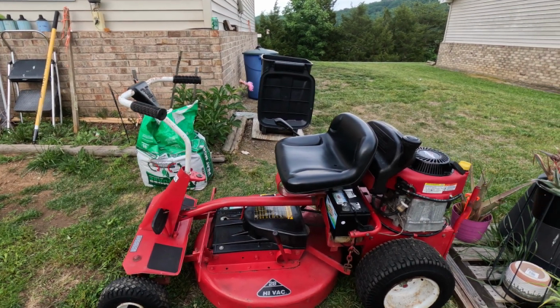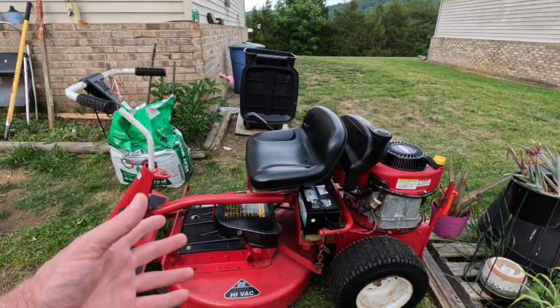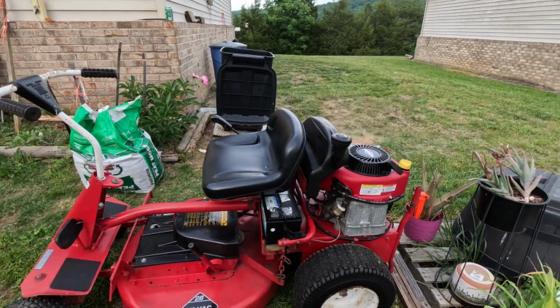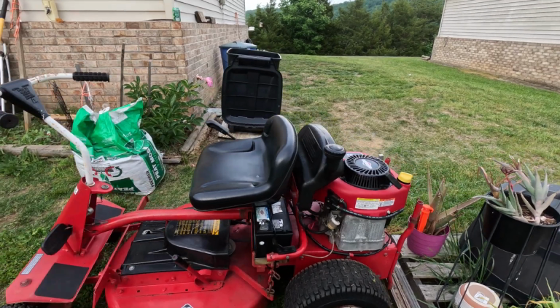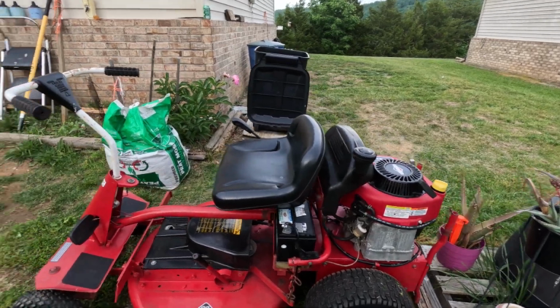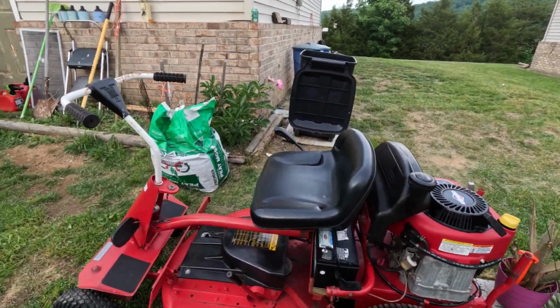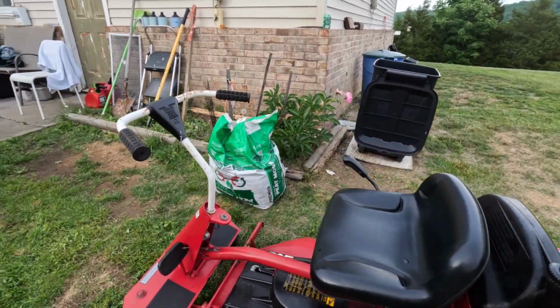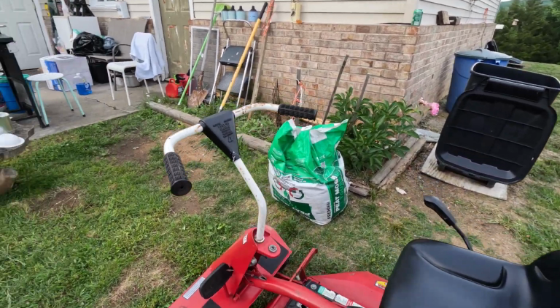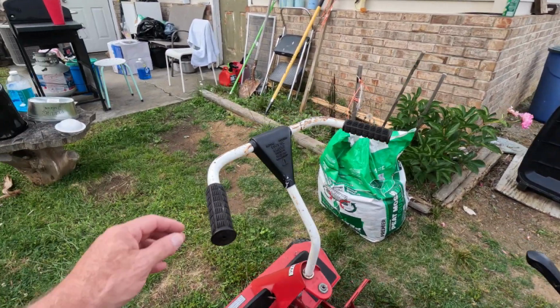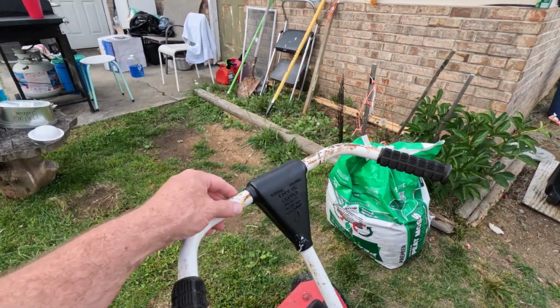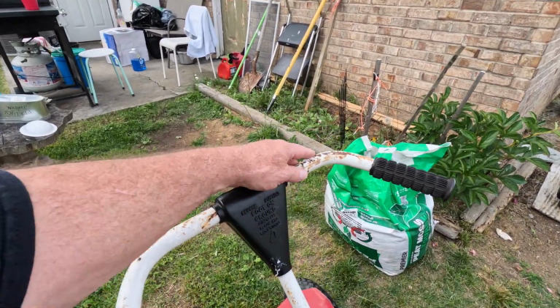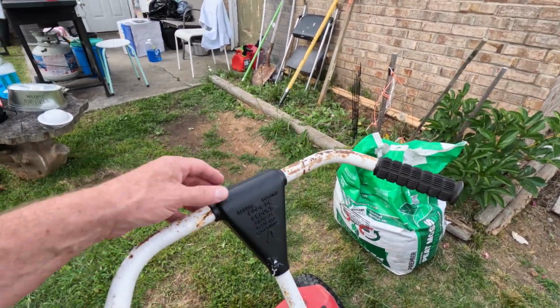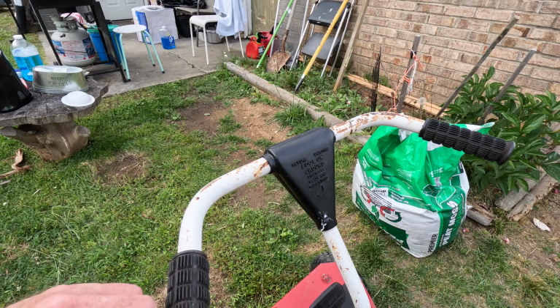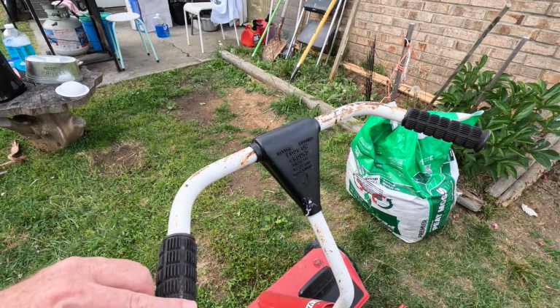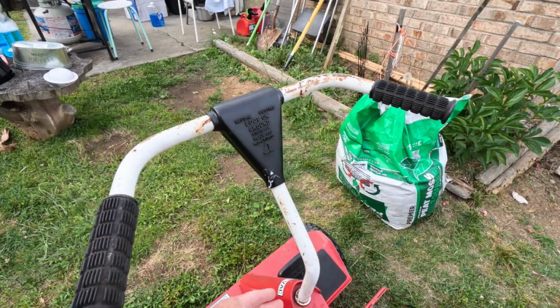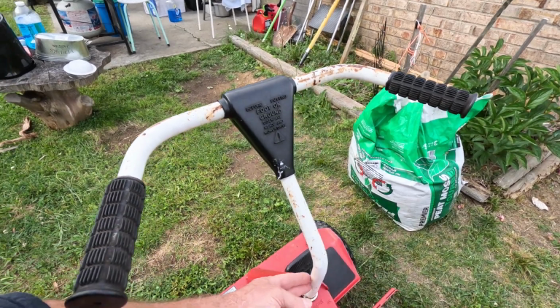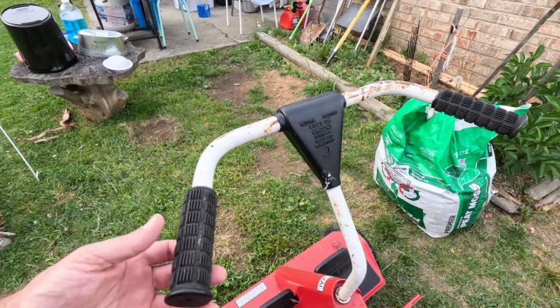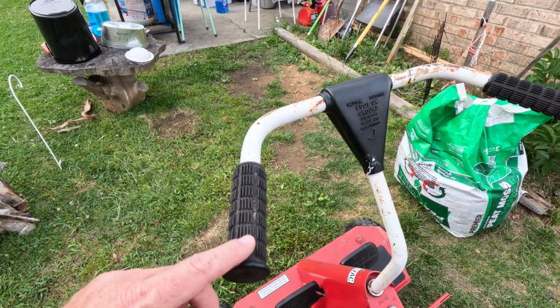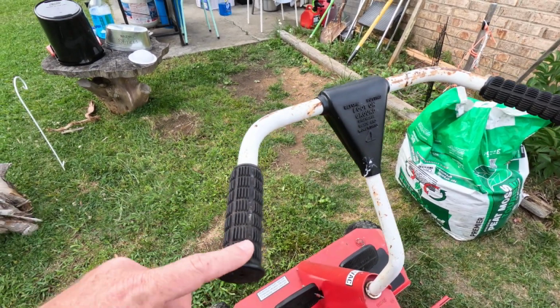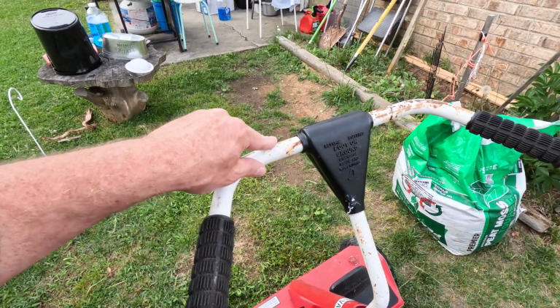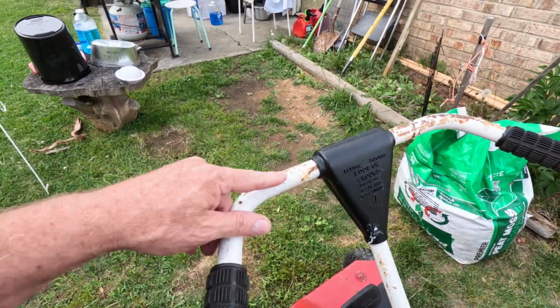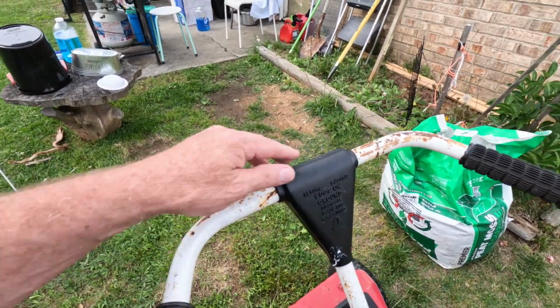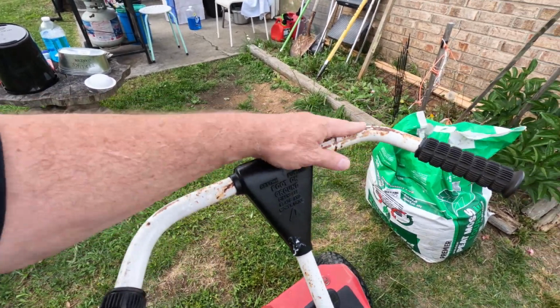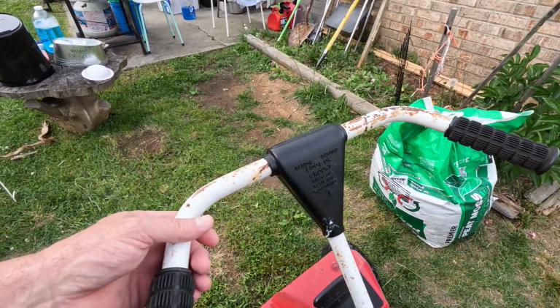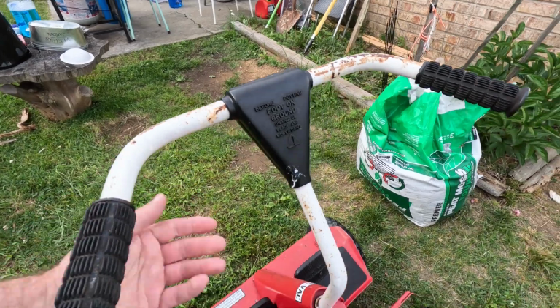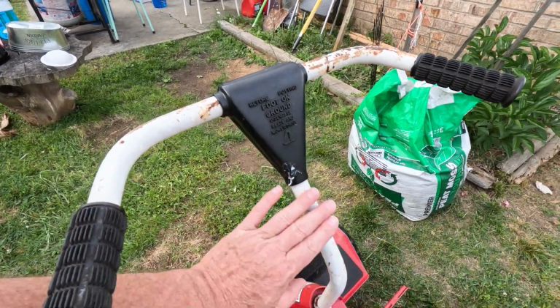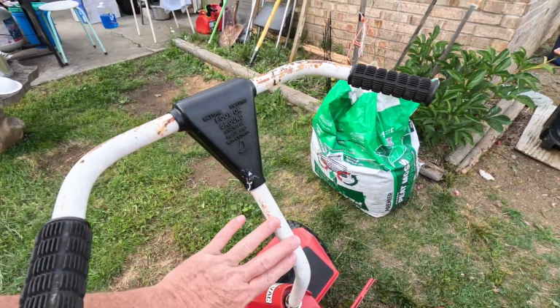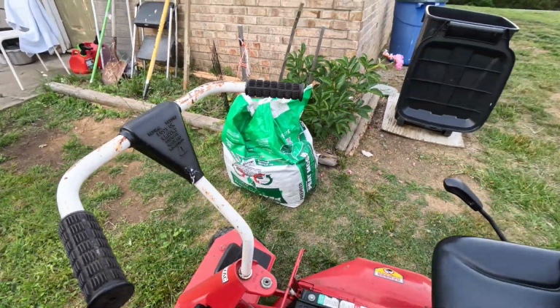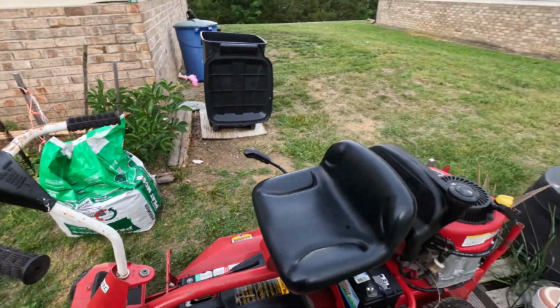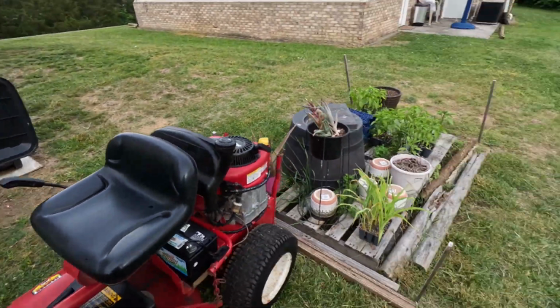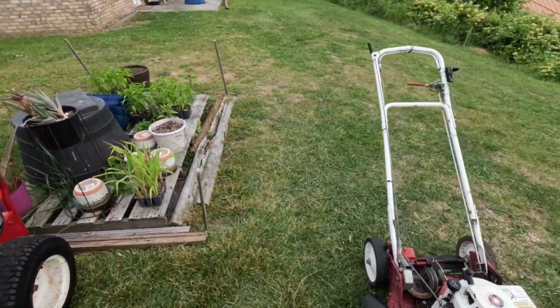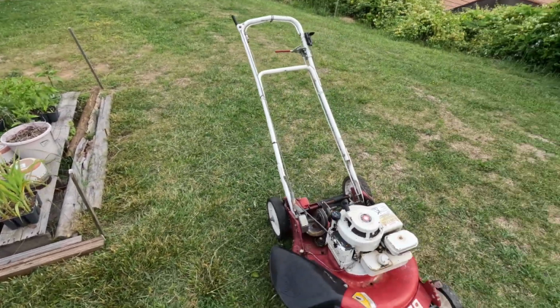I washed and waxed it and it looks almost new. The only thing I've got left to do is take this handlebar off right here, take these rubber grips off, sand it, and repaint it white to make it look new. All right, so this is what I've got — the new one.